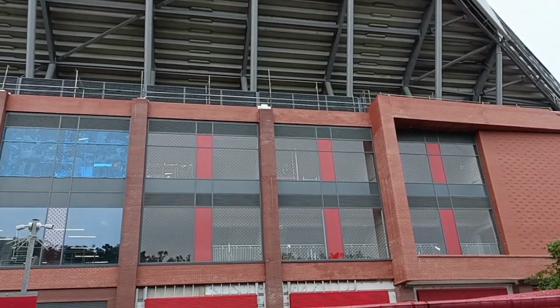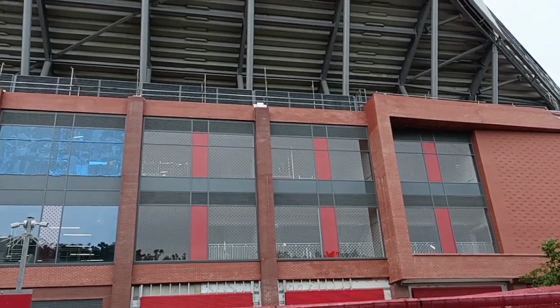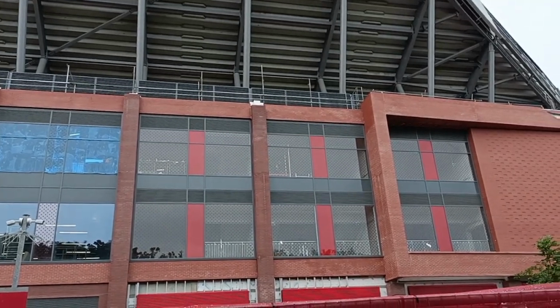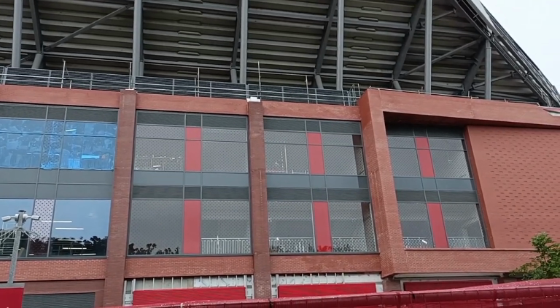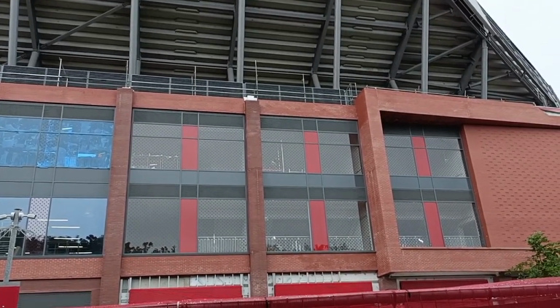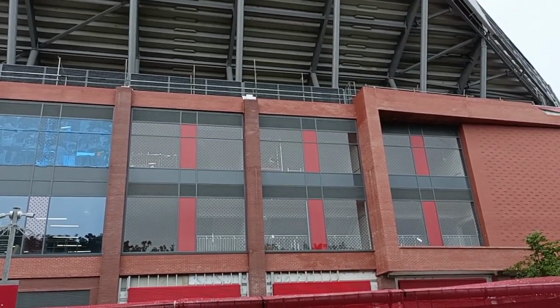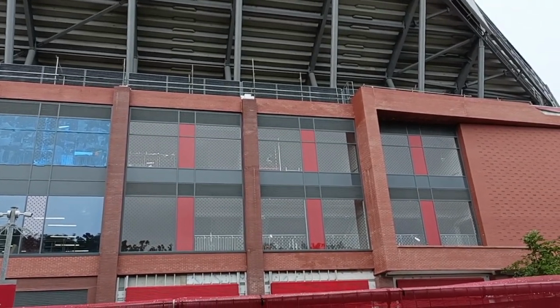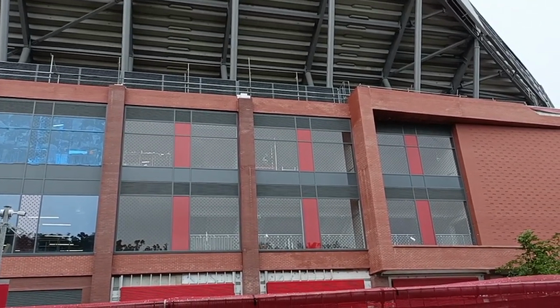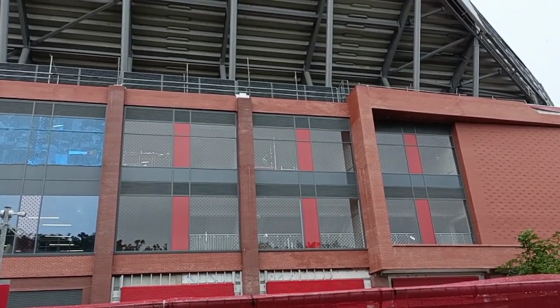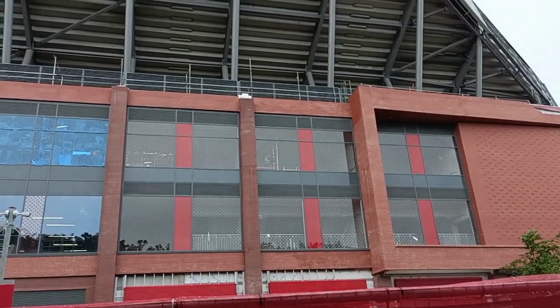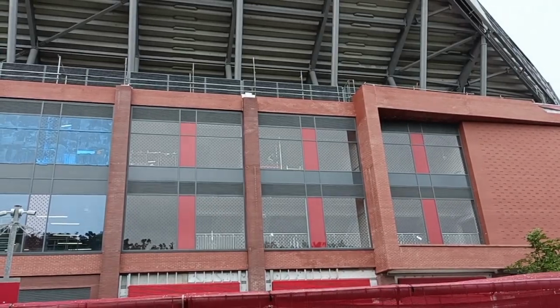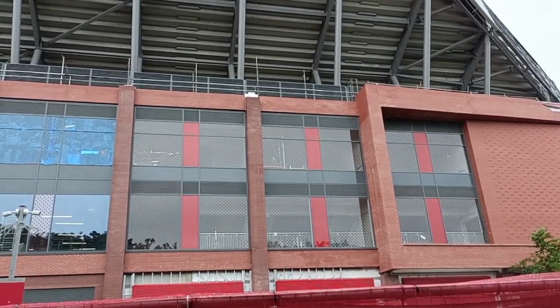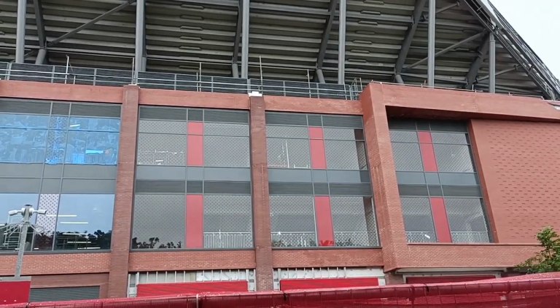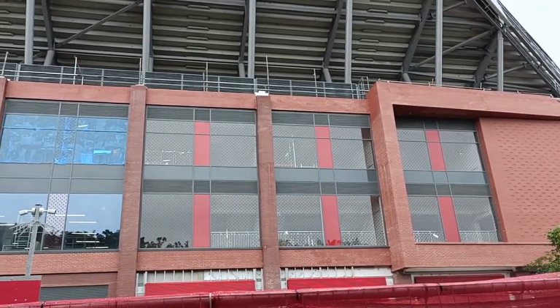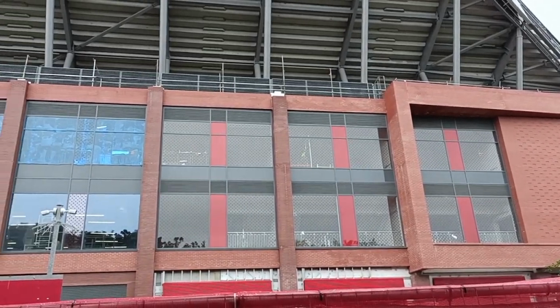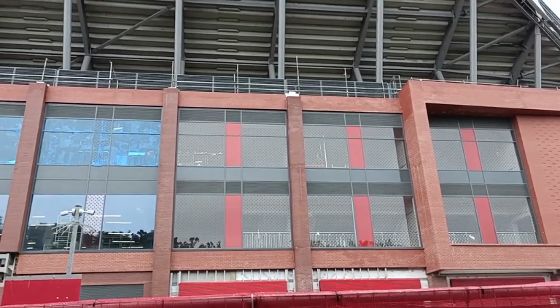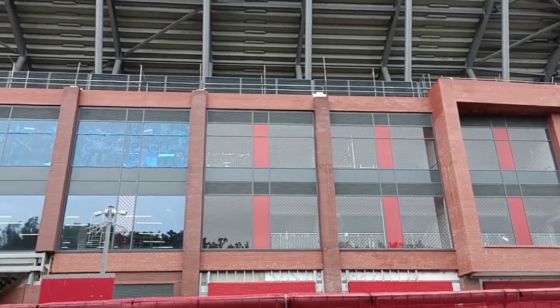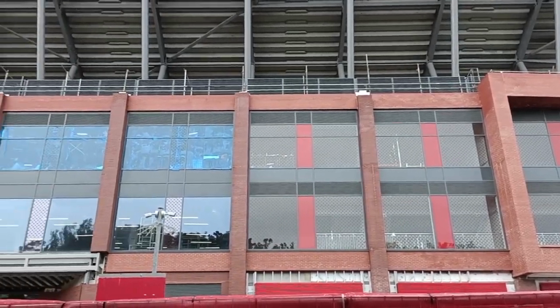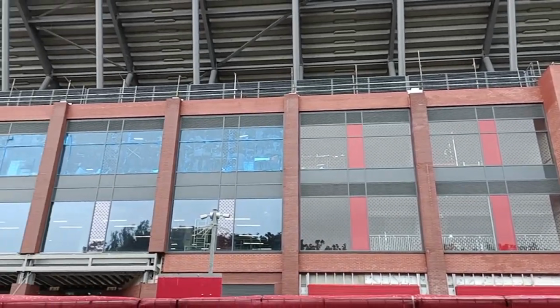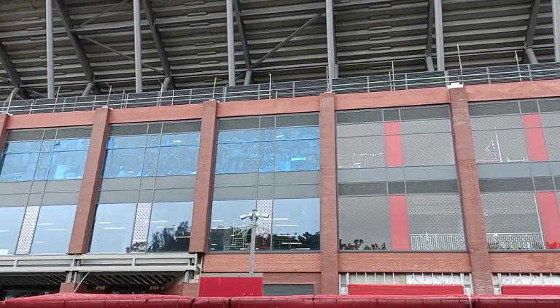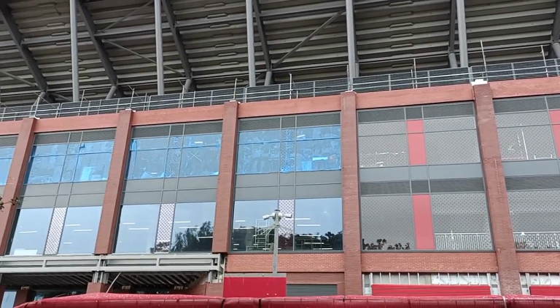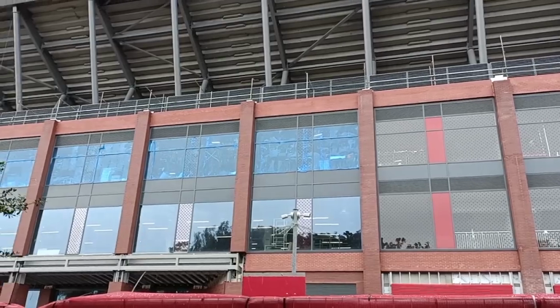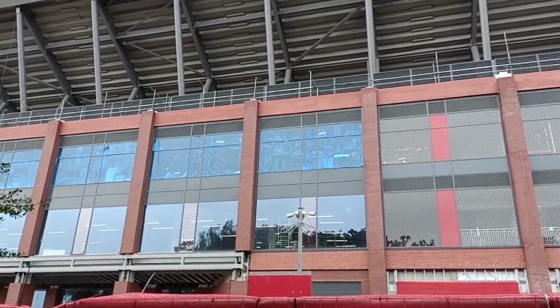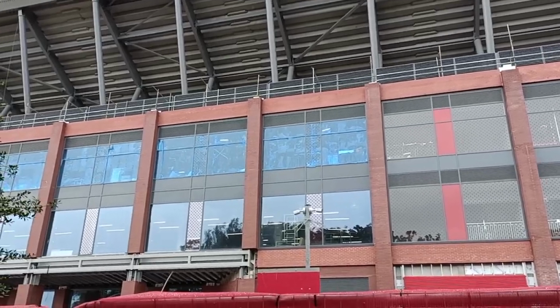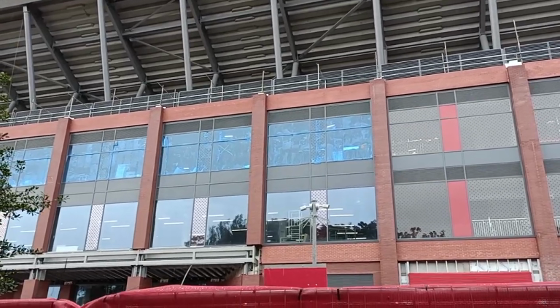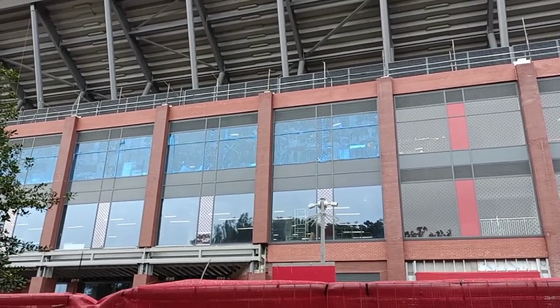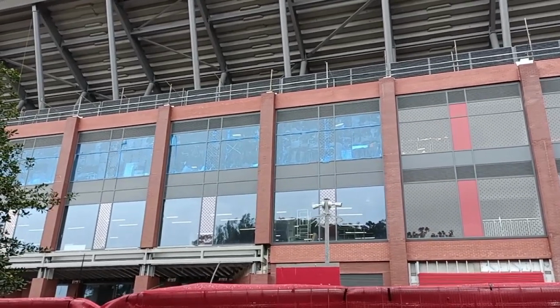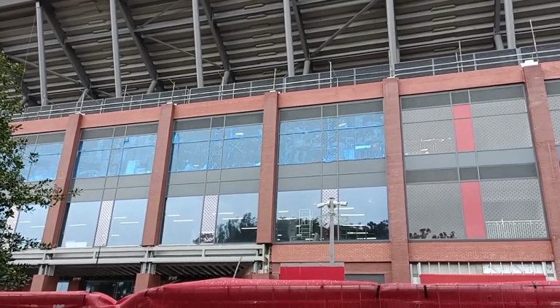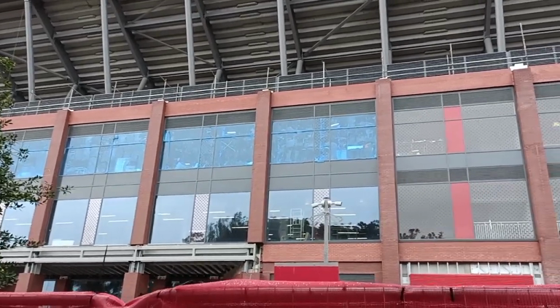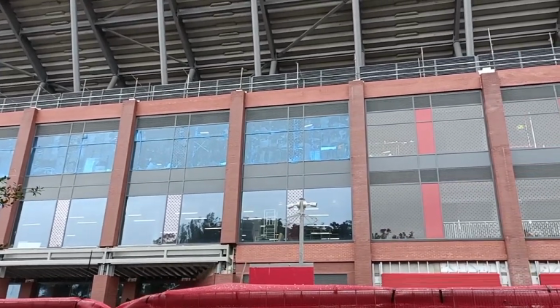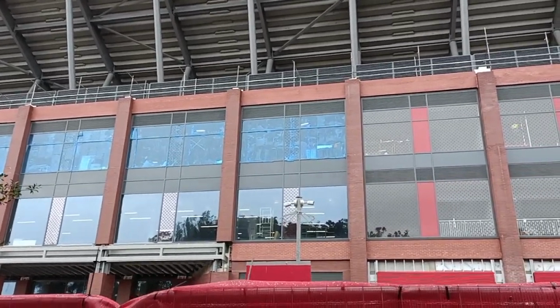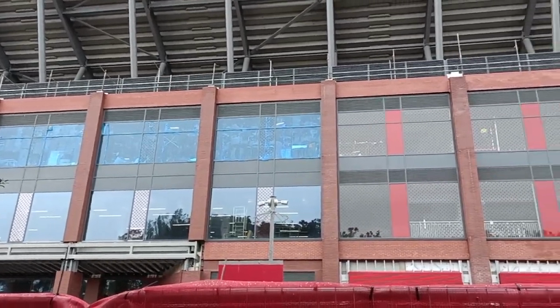Hi everyone, welcome back to Greybeard Droning. Thursday the 5th of October 2023, match day. Royal Union St. Gilloise visit Anfield tonight for the Europa League clash with Liverpool.